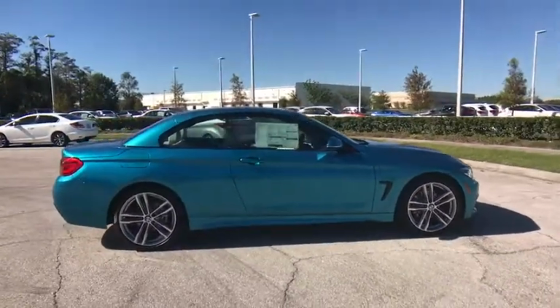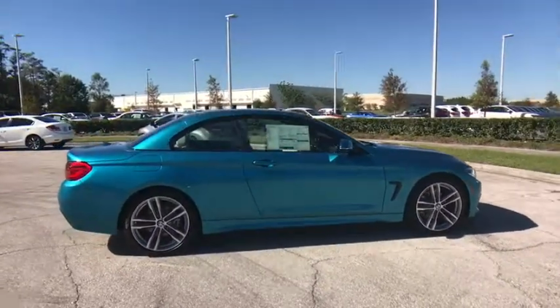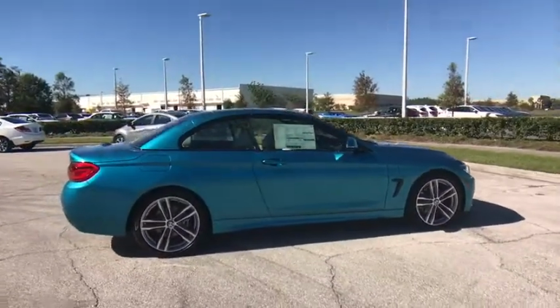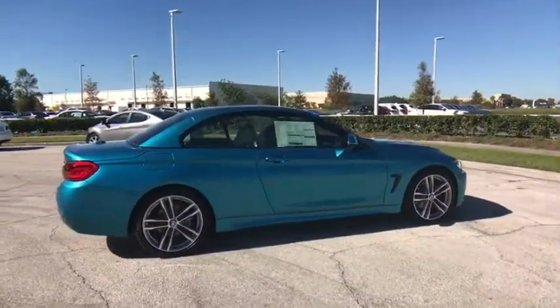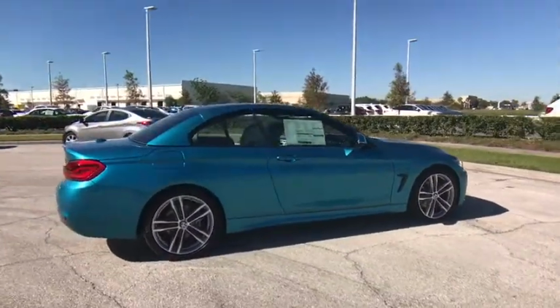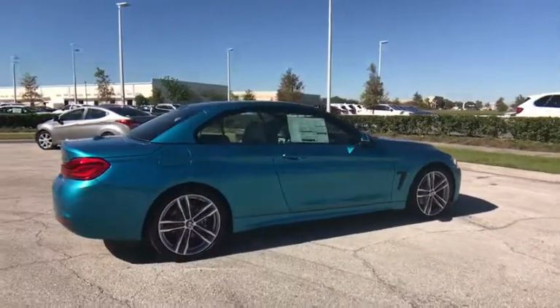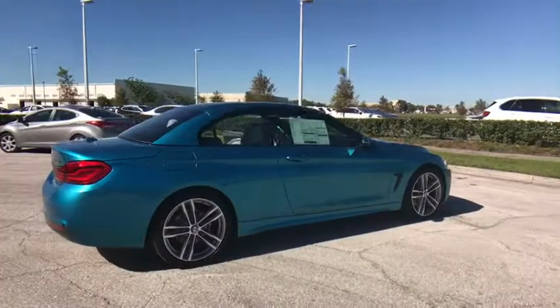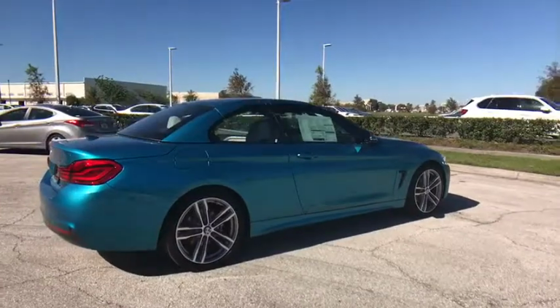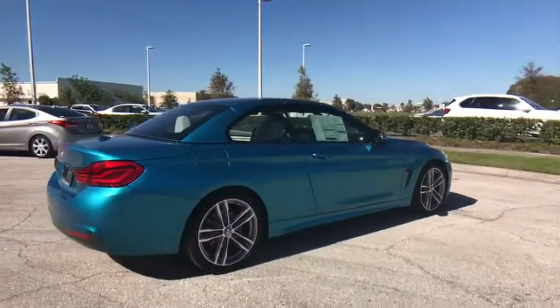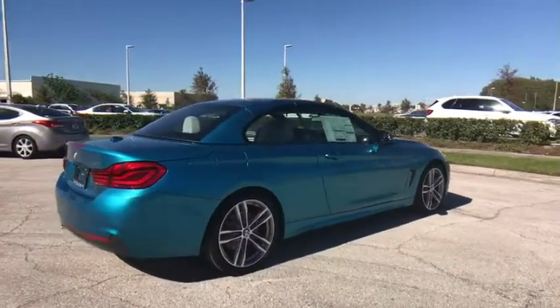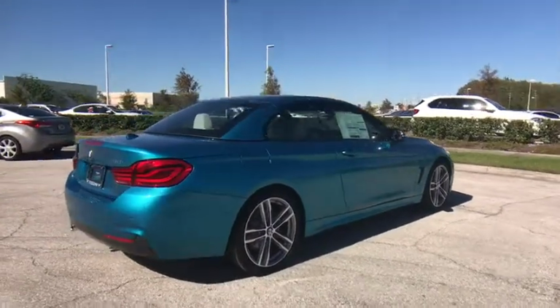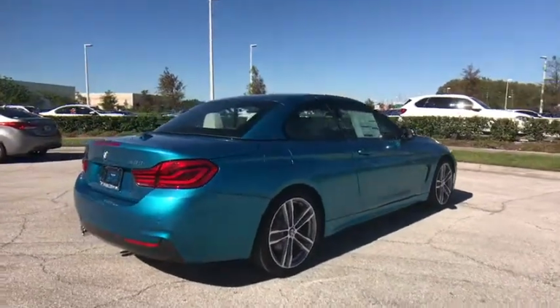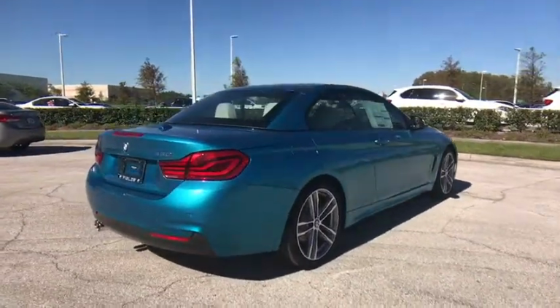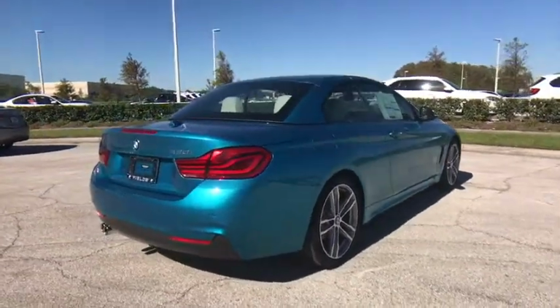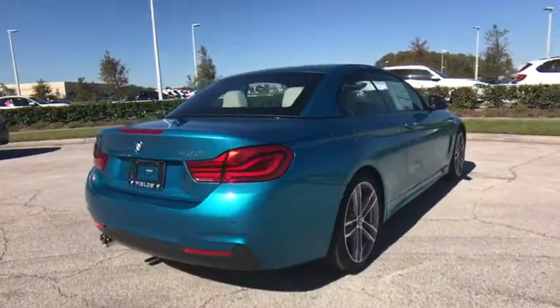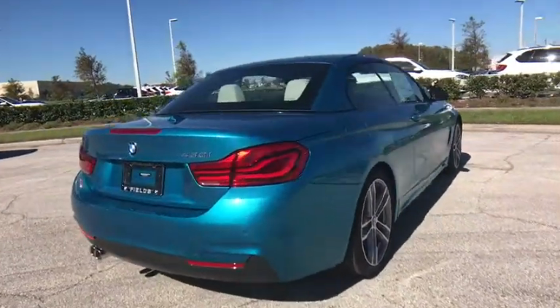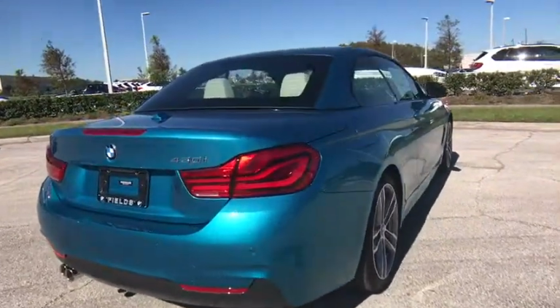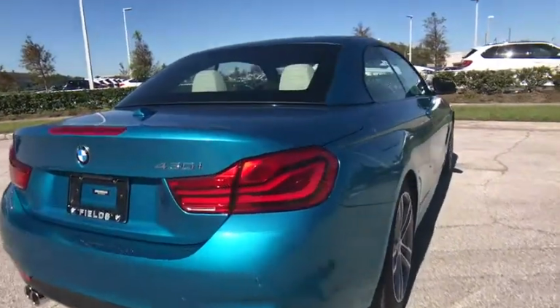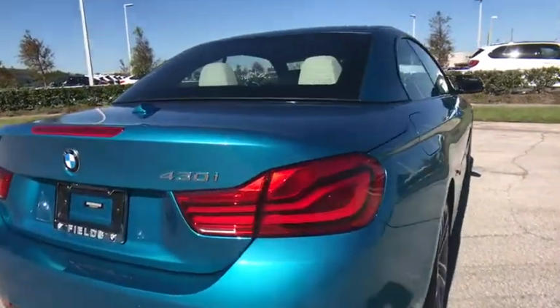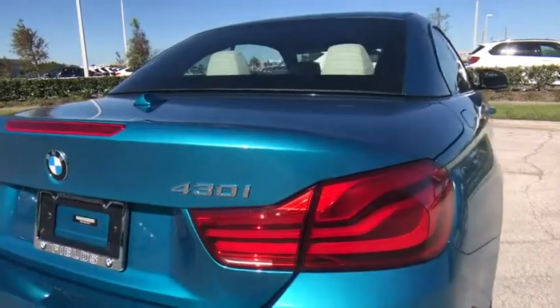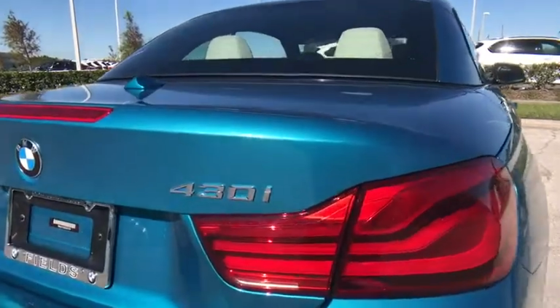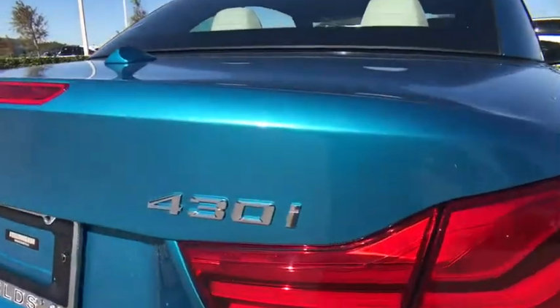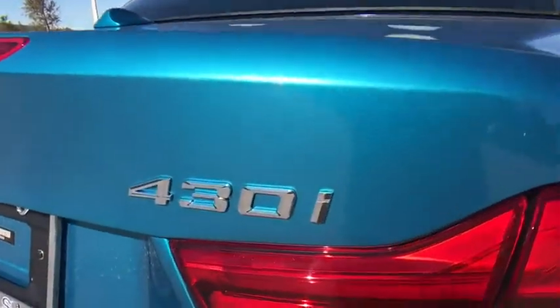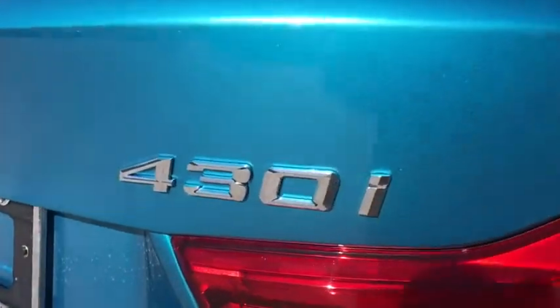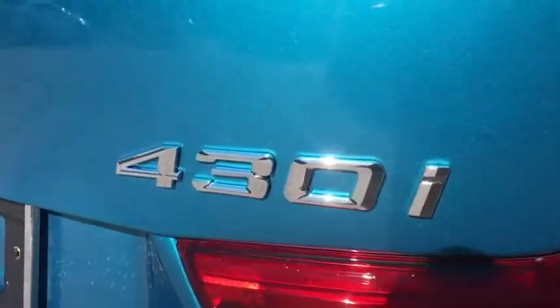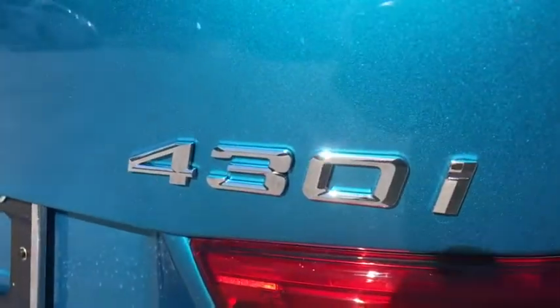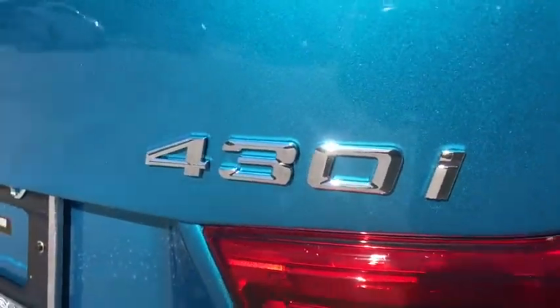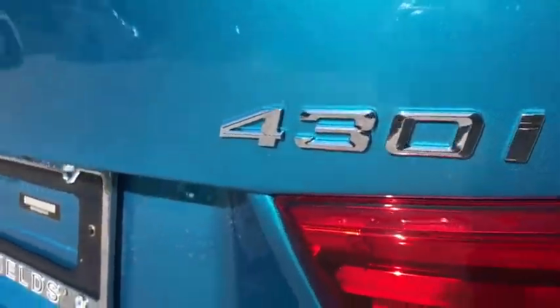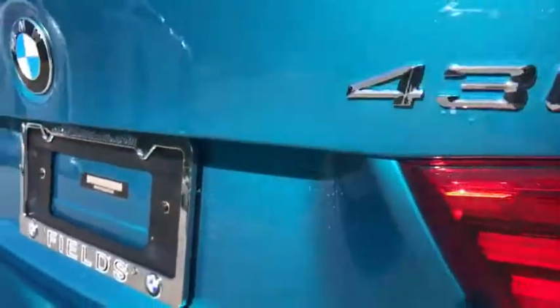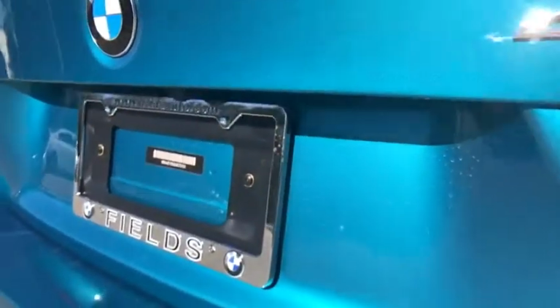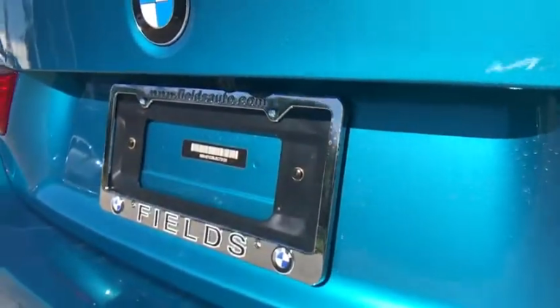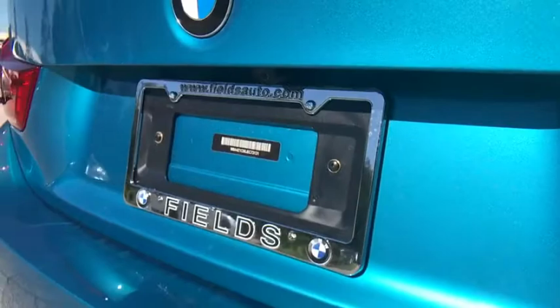Here are some of this vehicle's great options: traction control, keyless entry, steering wheel audio controls, anti-lock braking system, power passenger seat, backup camera, stability control, leather-wrapped steering wheel.